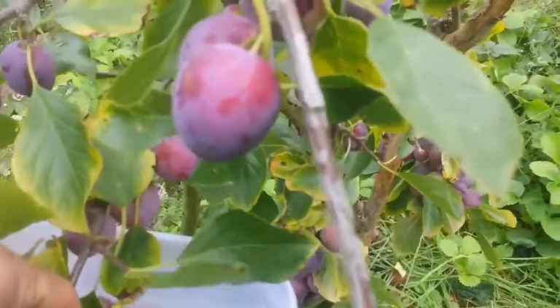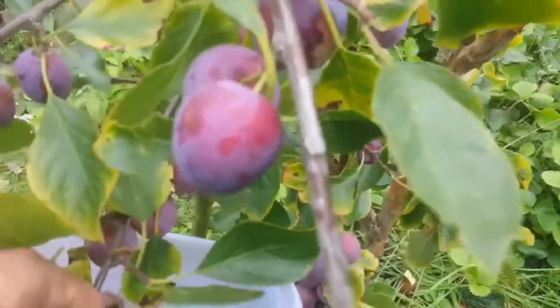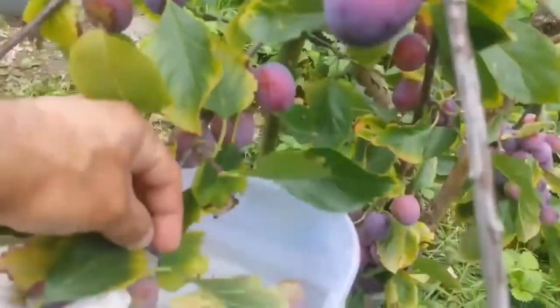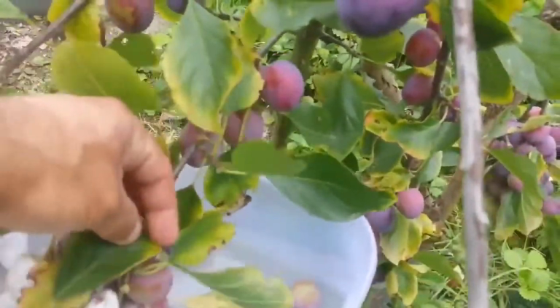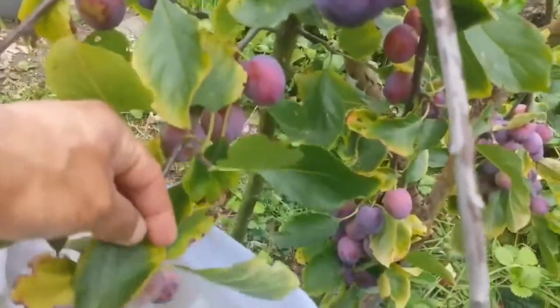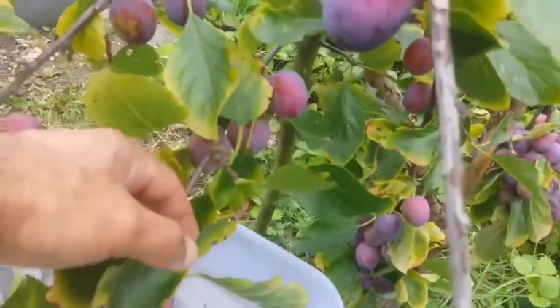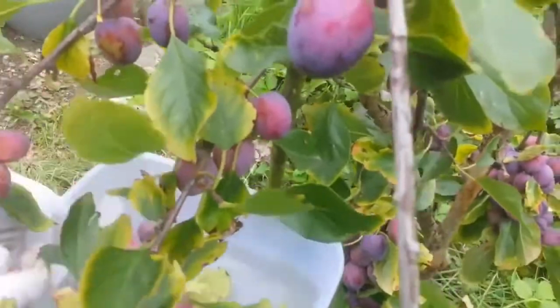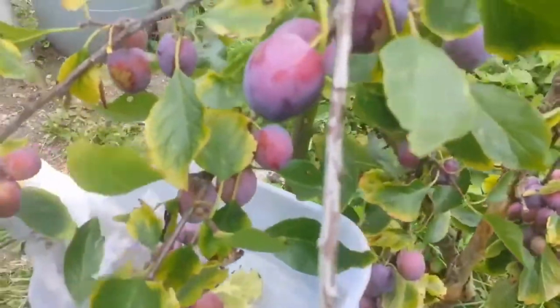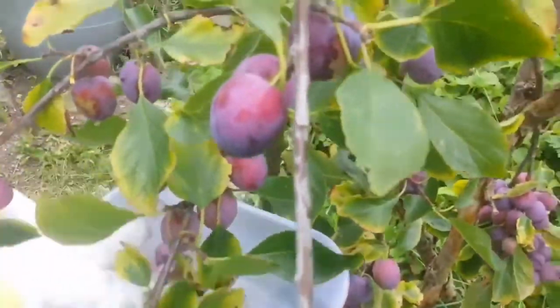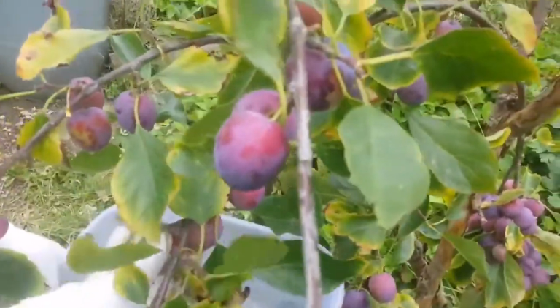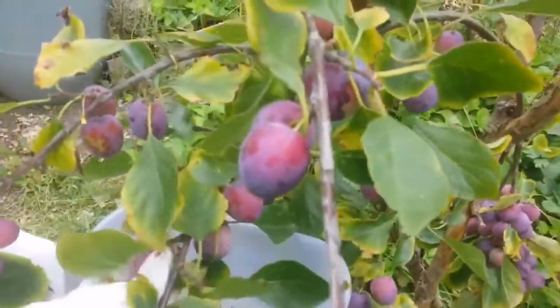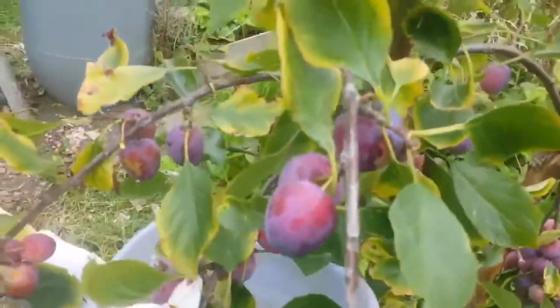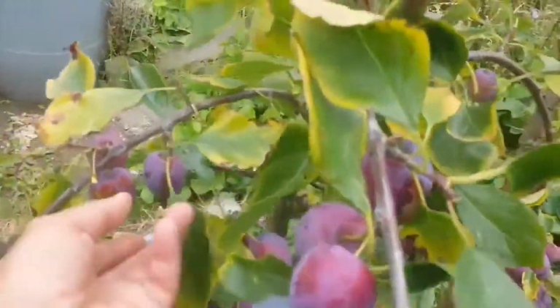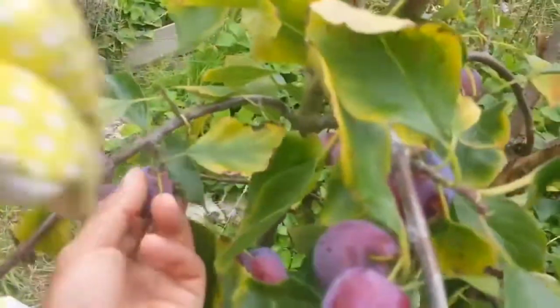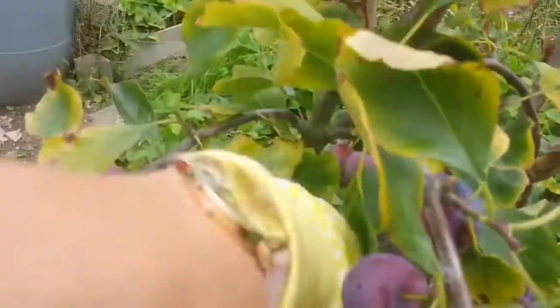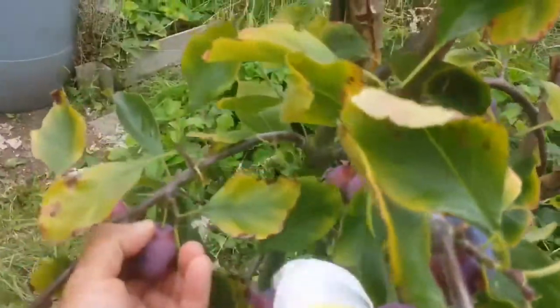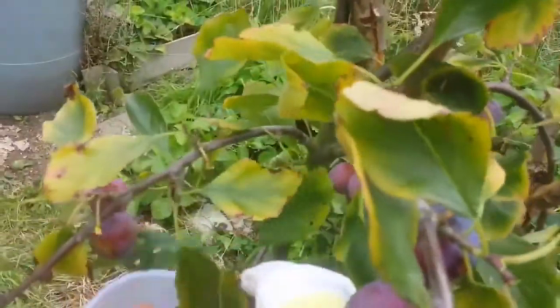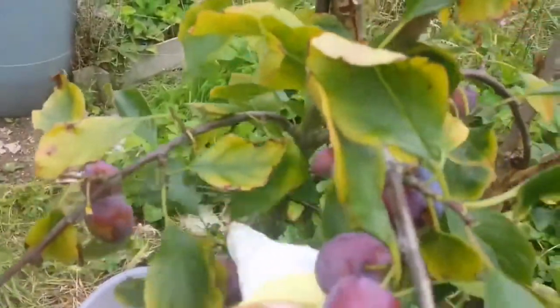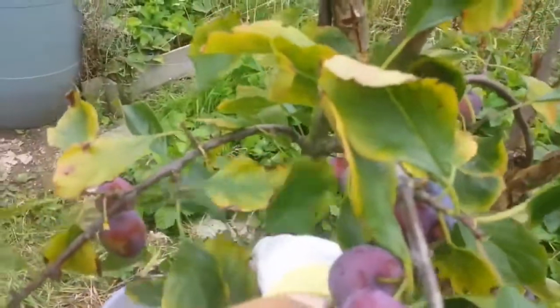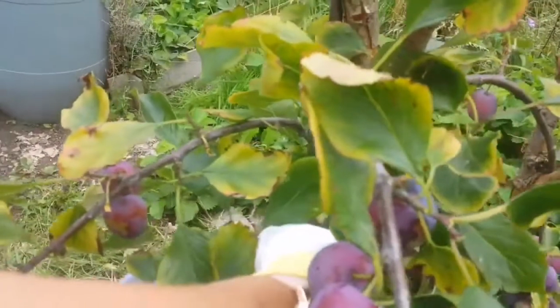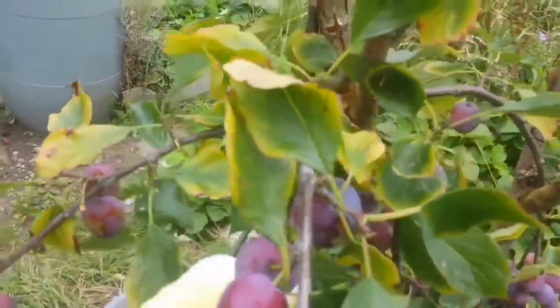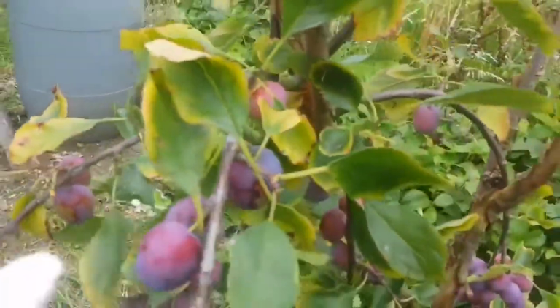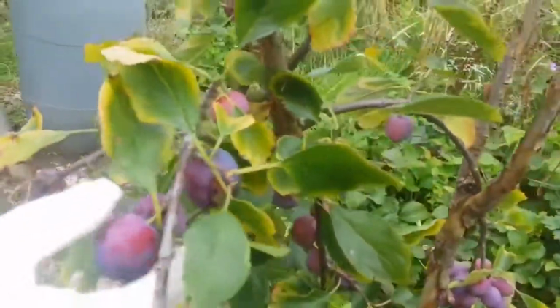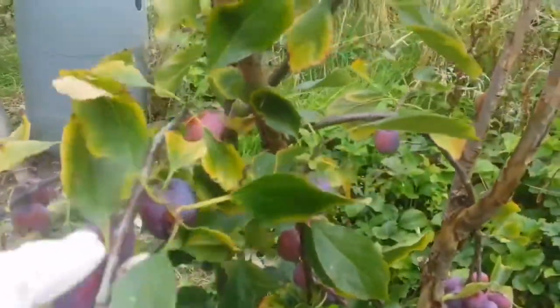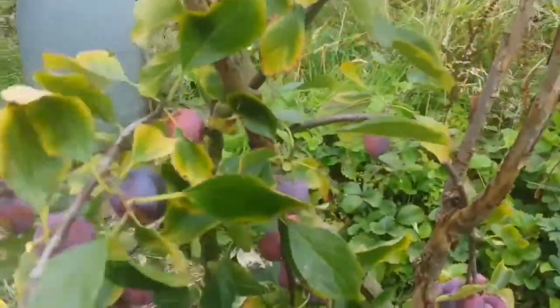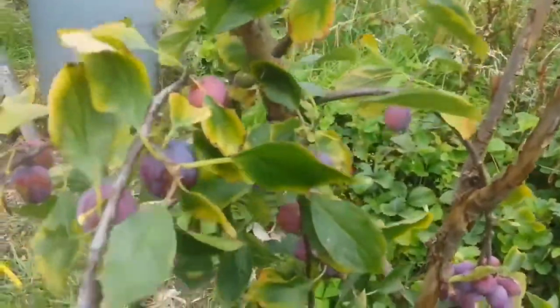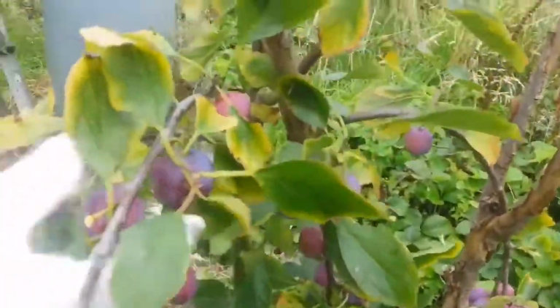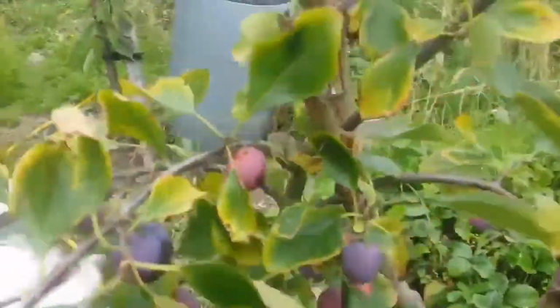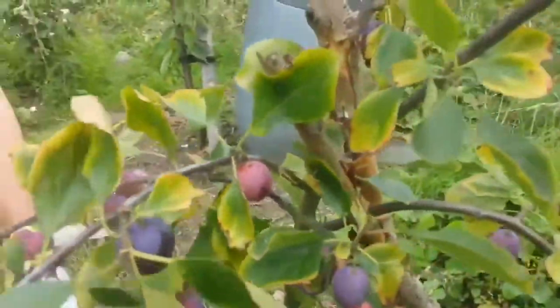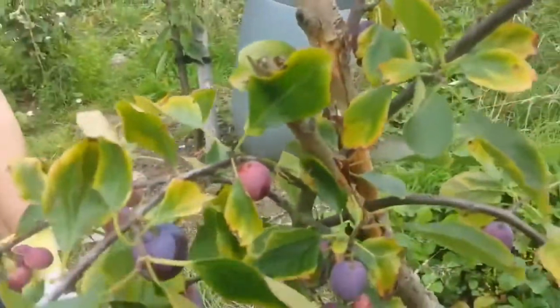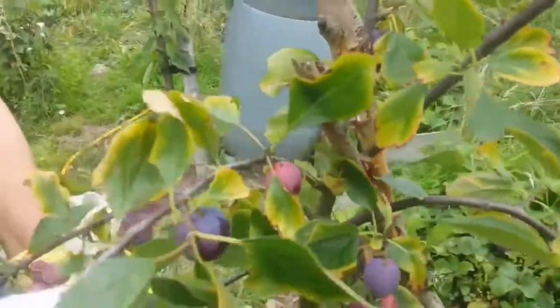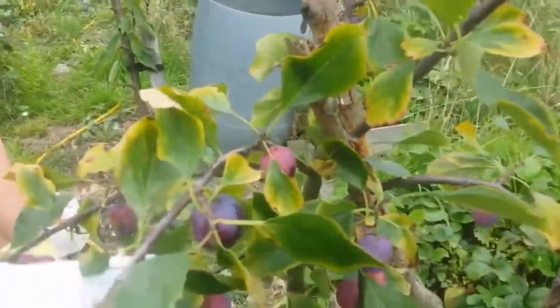That one is not ripe, I think. That one's not ripe, and this one is ripe. That one's not ripe — just give them a few more days.